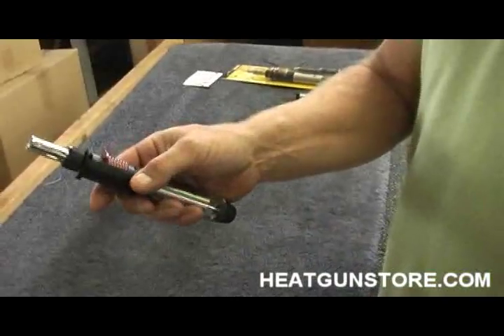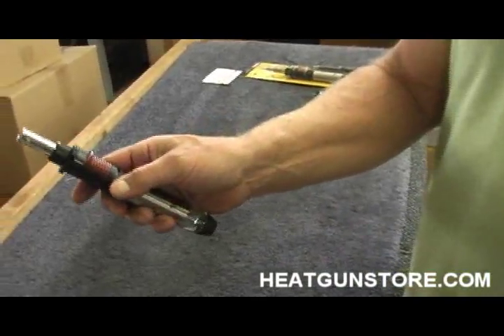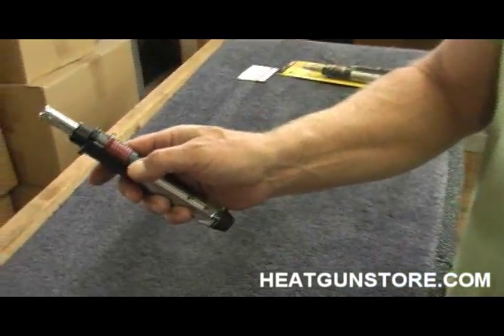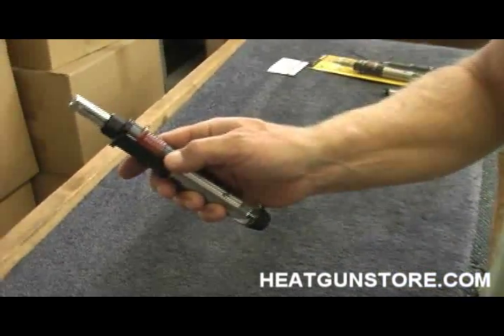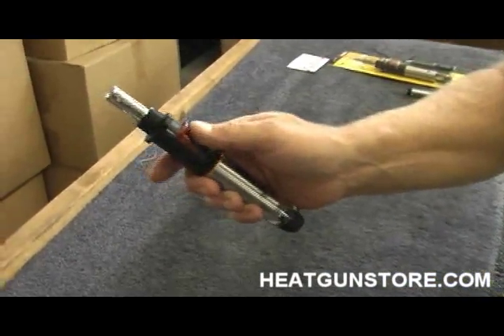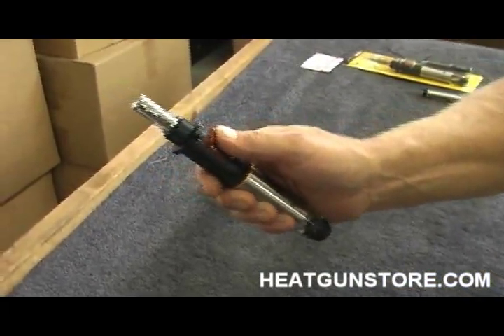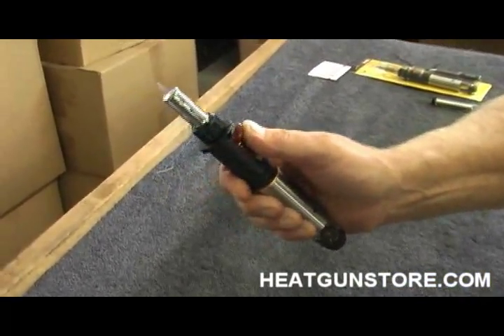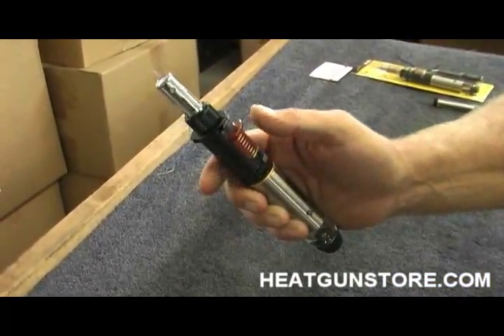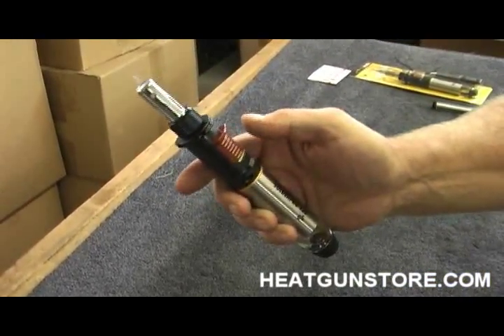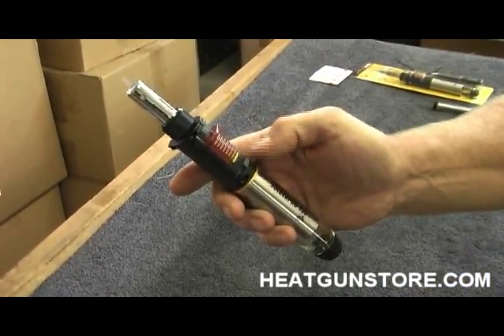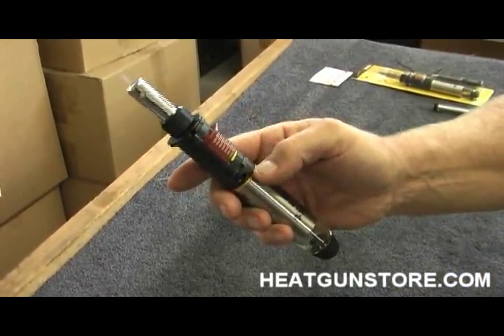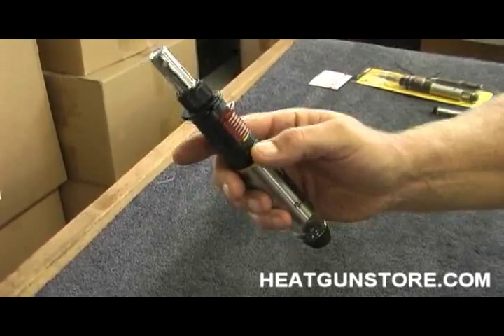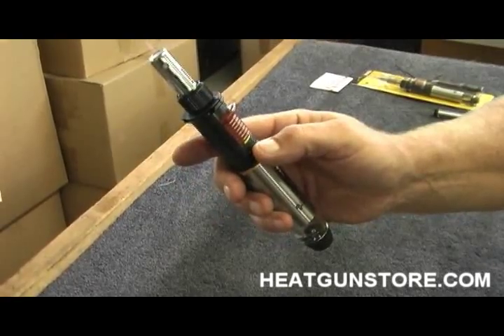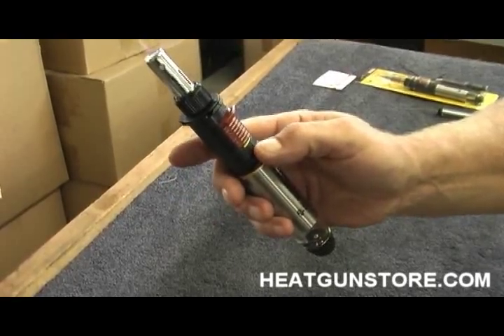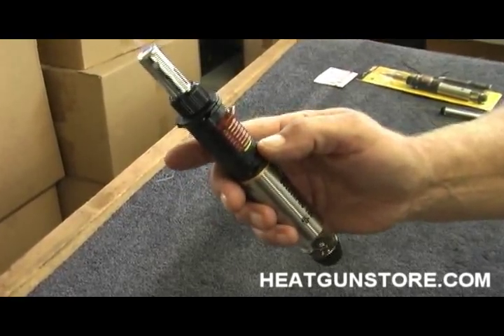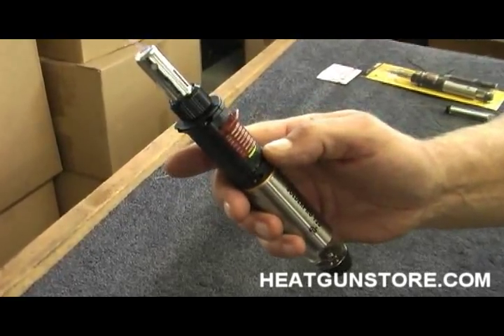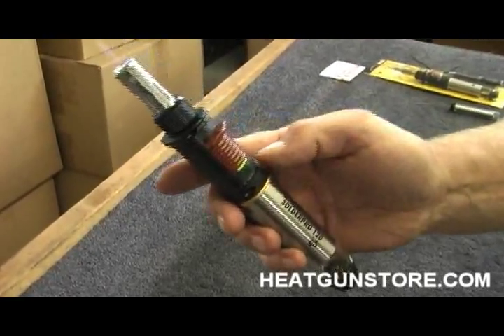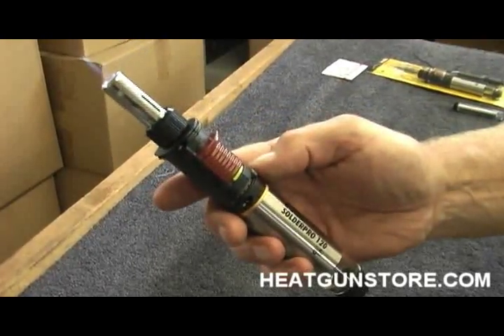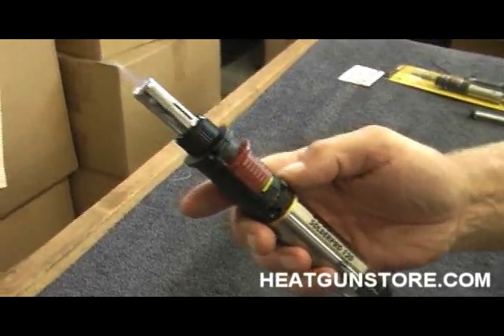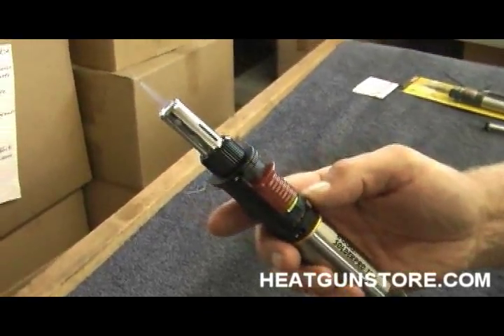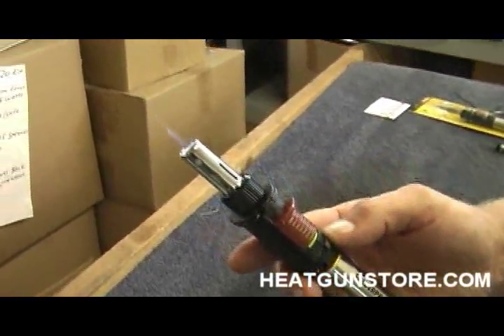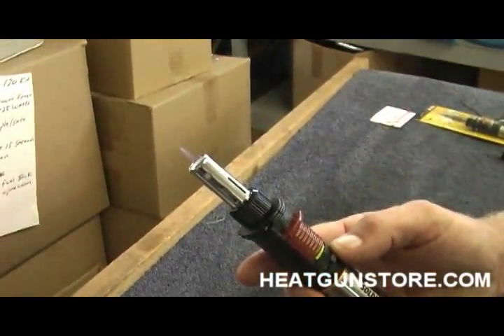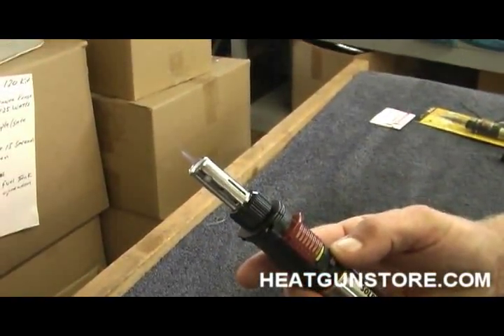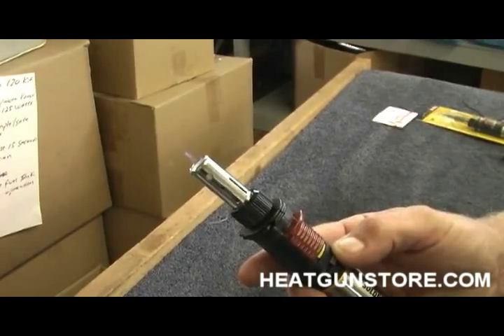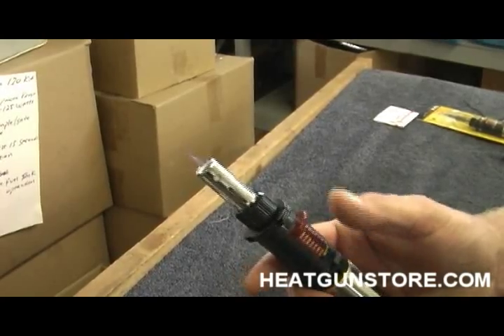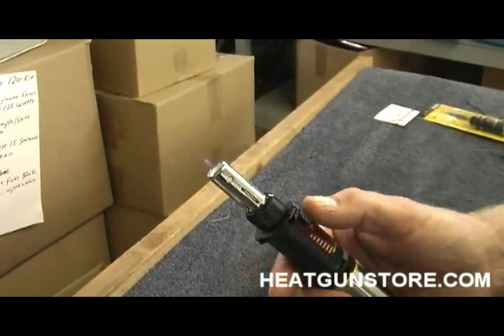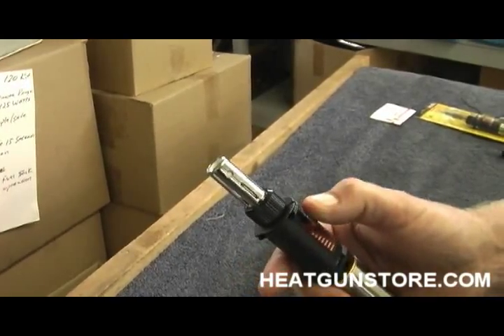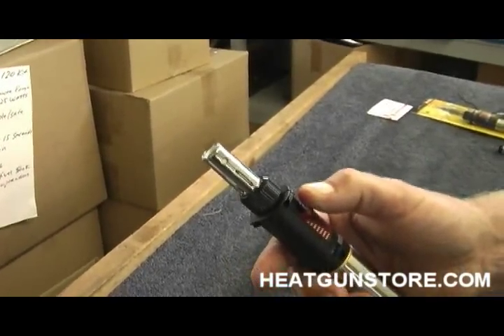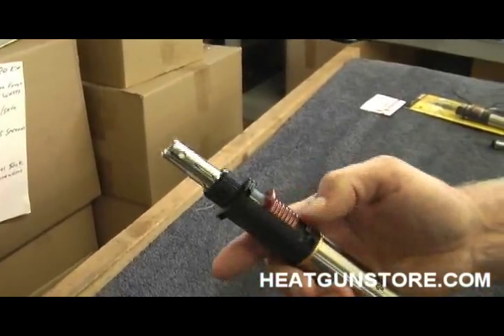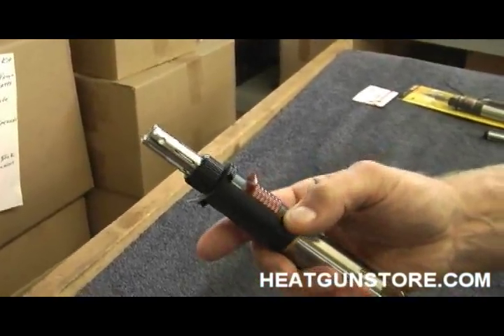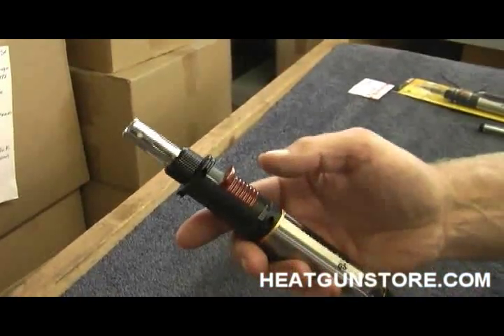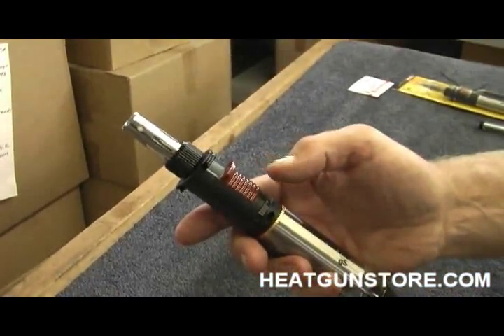You simply start the butane and click it up. Now we're running in torch mode. You can adjust the flame, turn it off, turn off the butane.